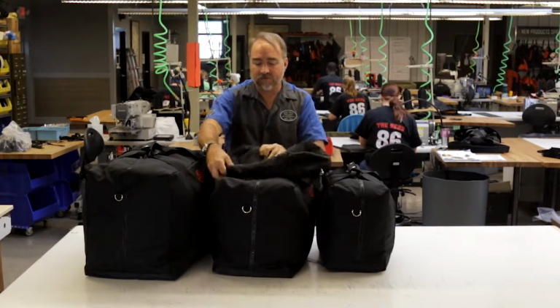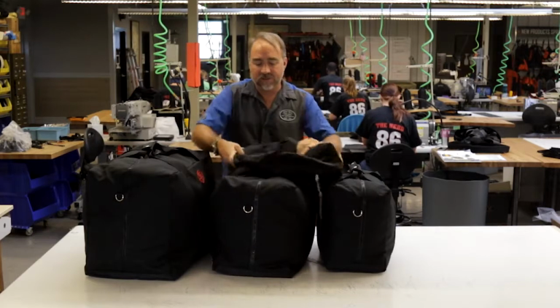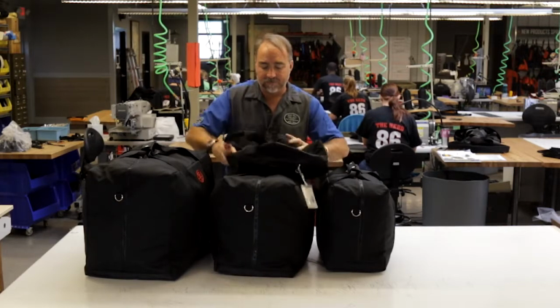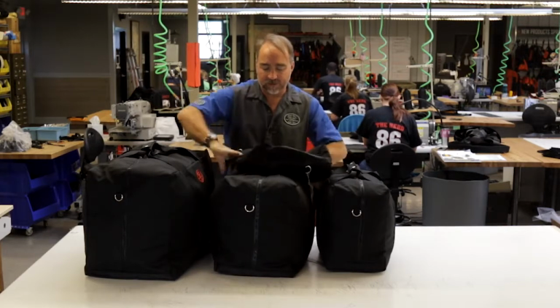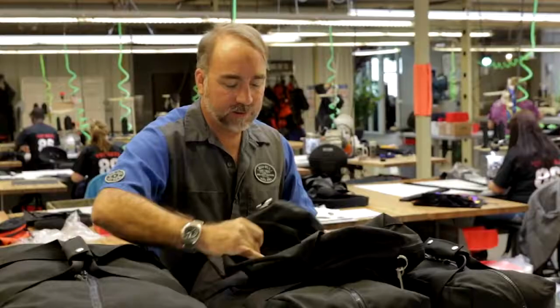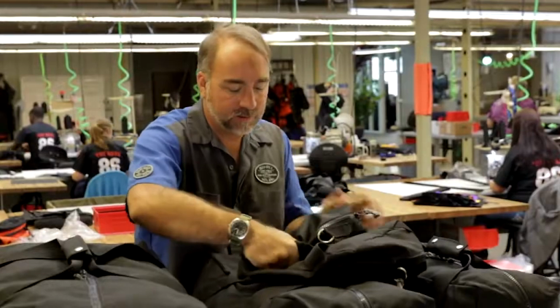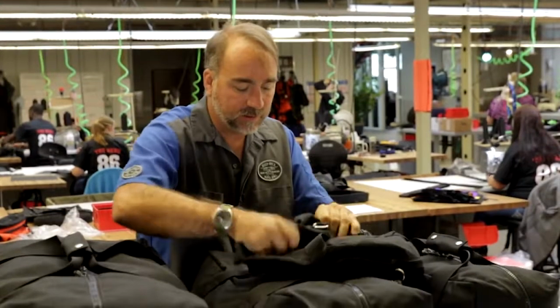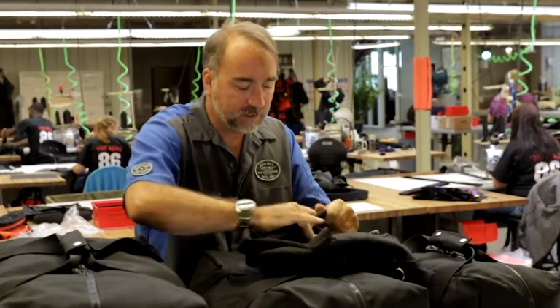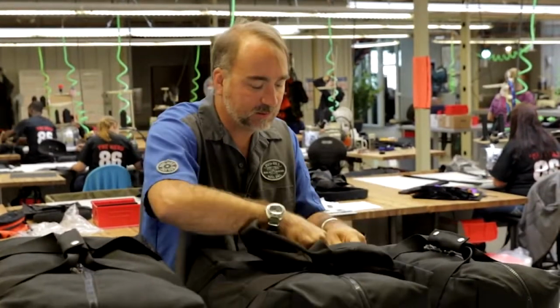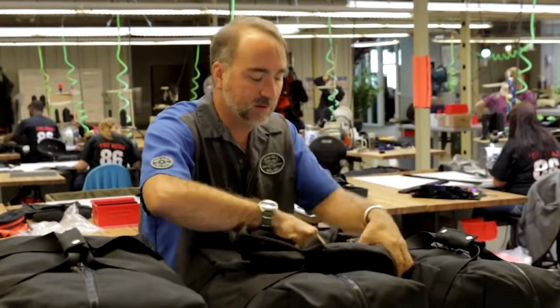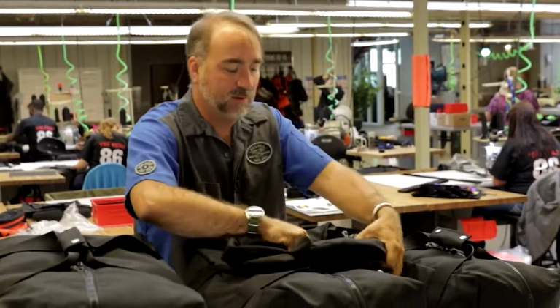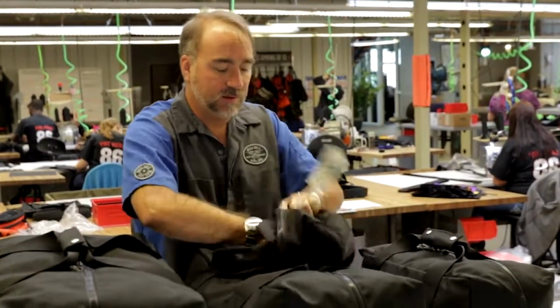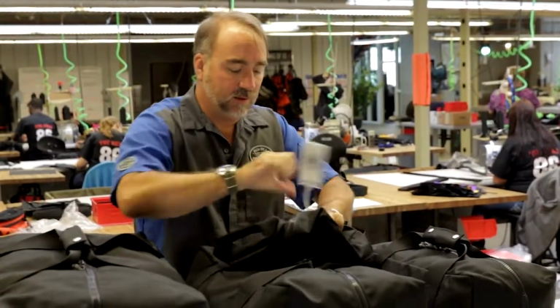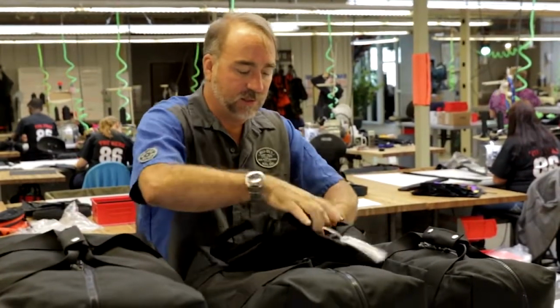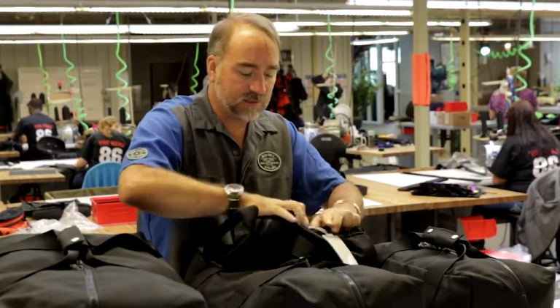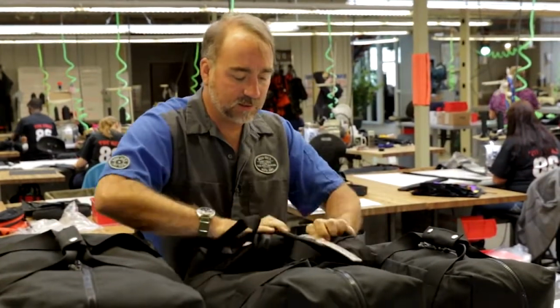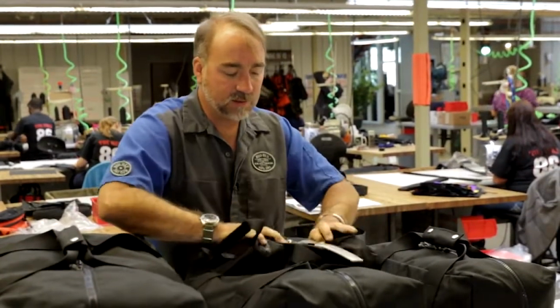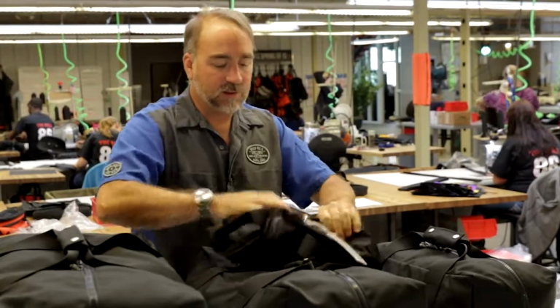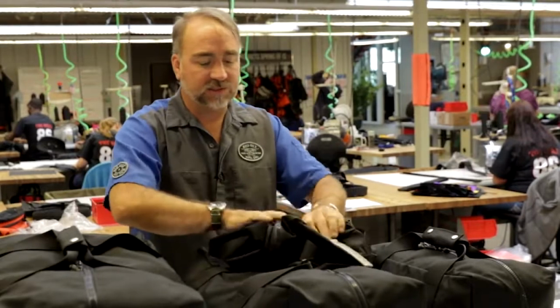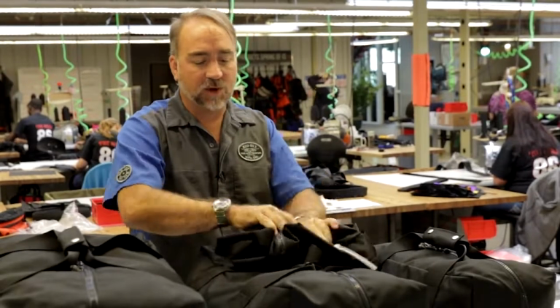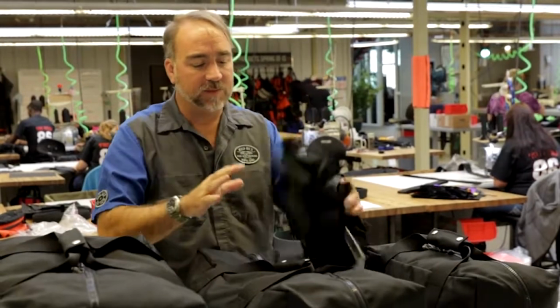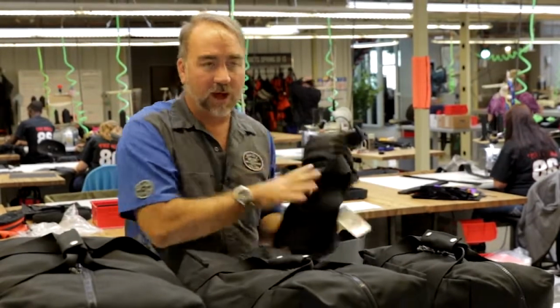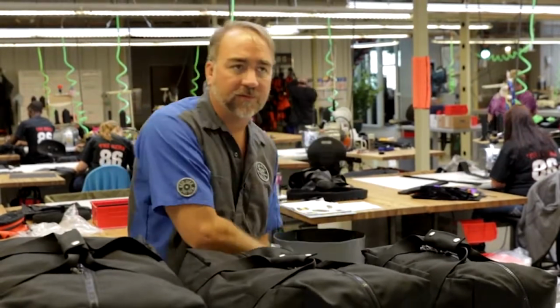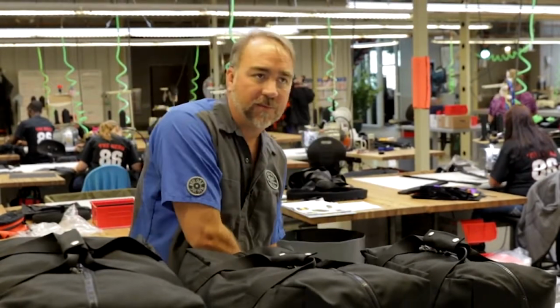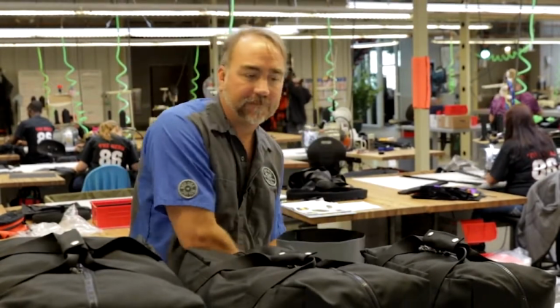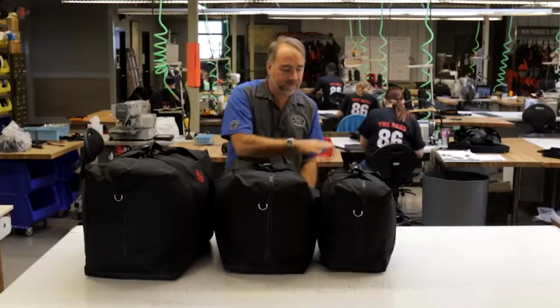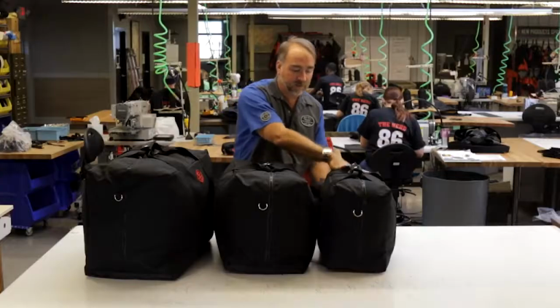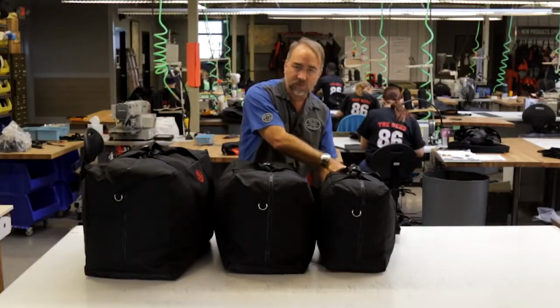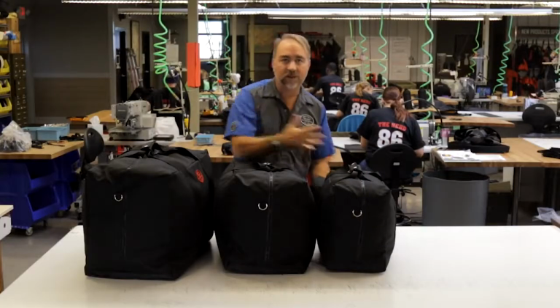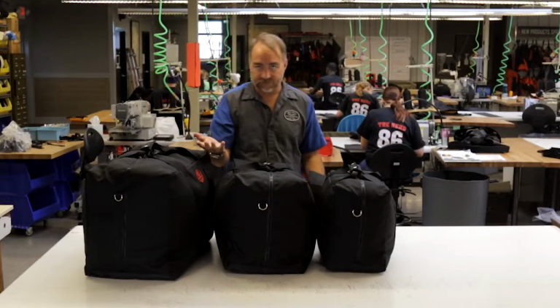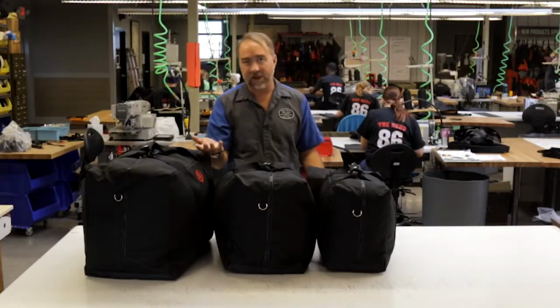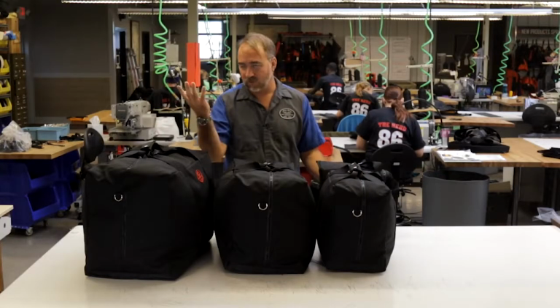You can fold these up like this and stow them in the bottom of another bag, like this one. Then you have two bags in one.